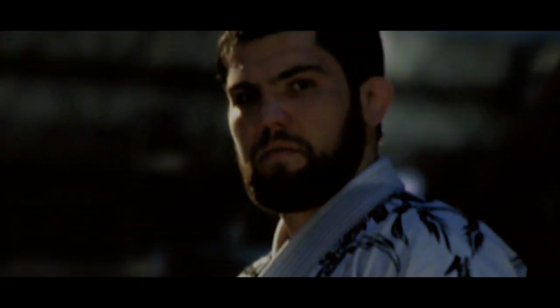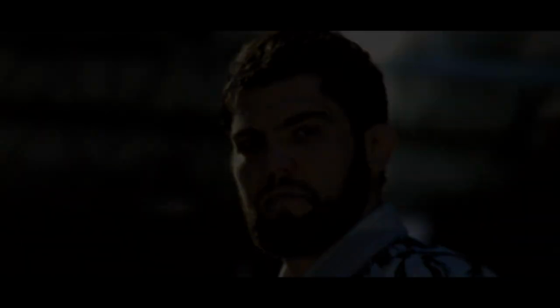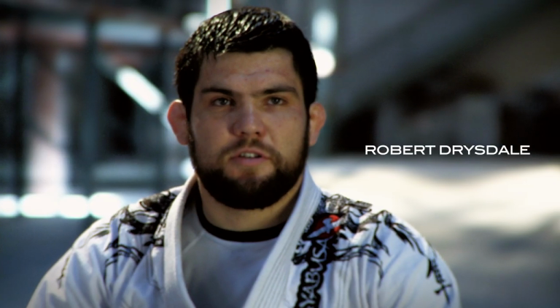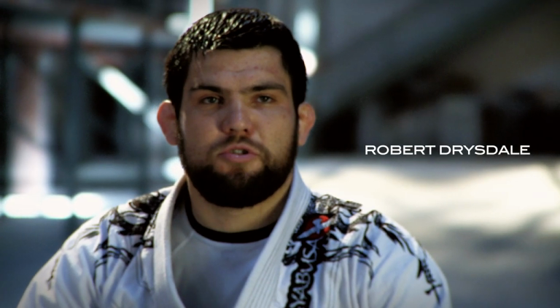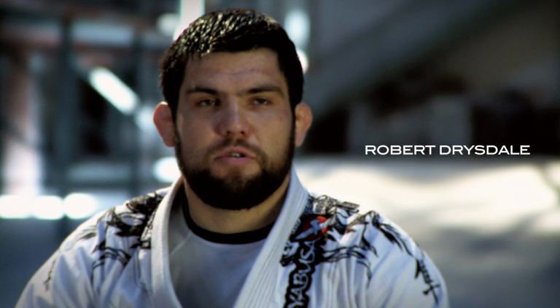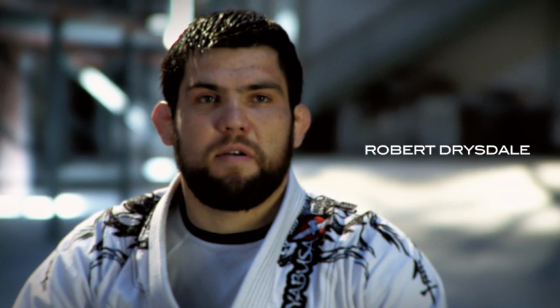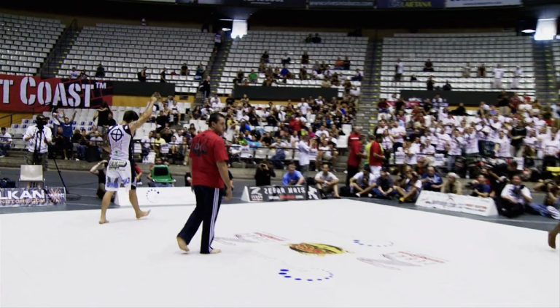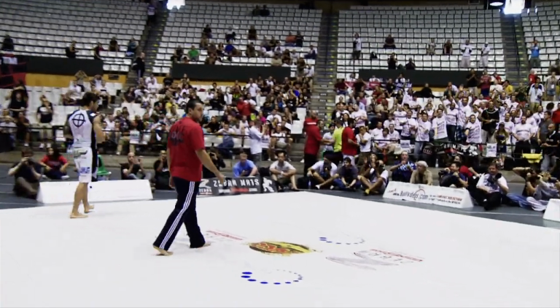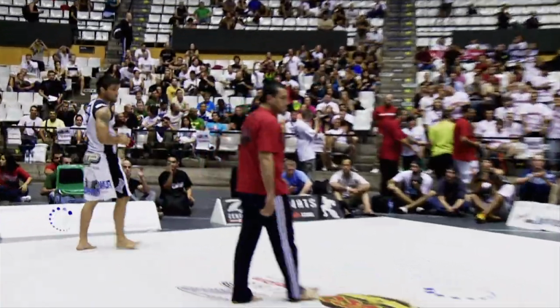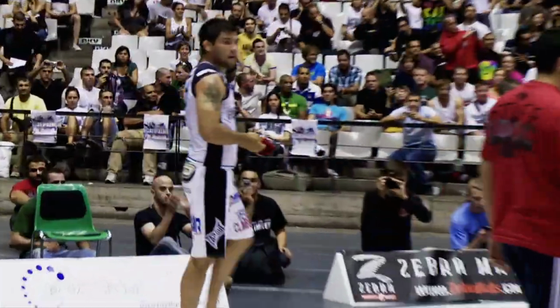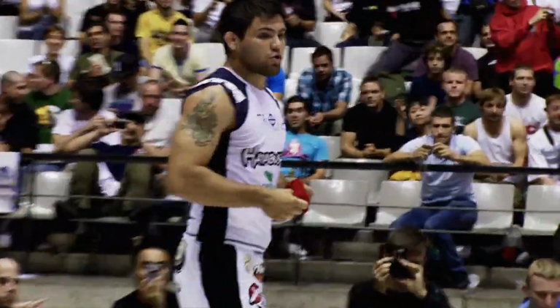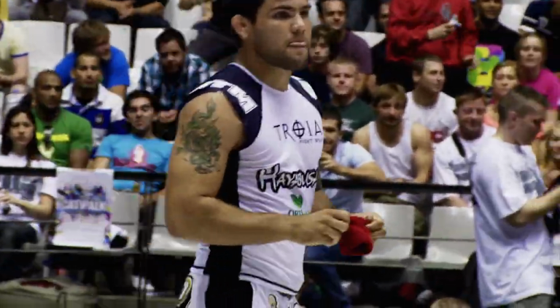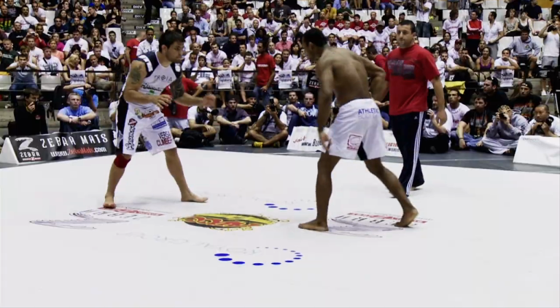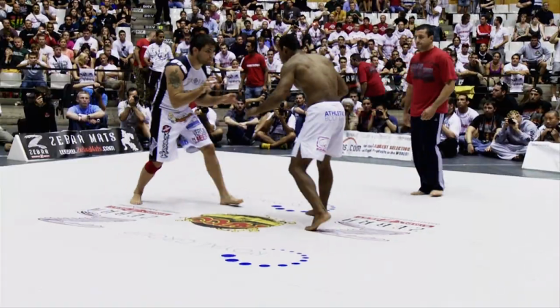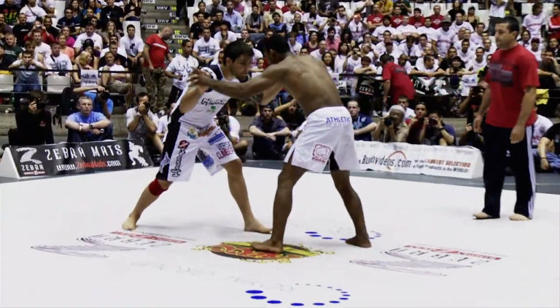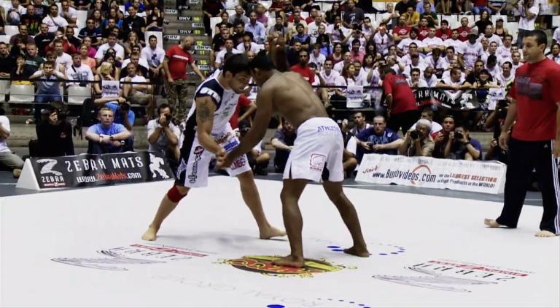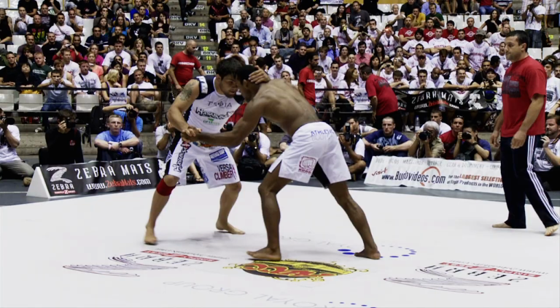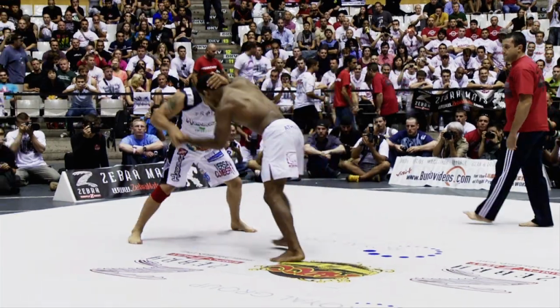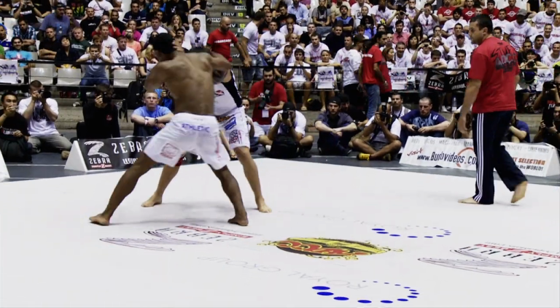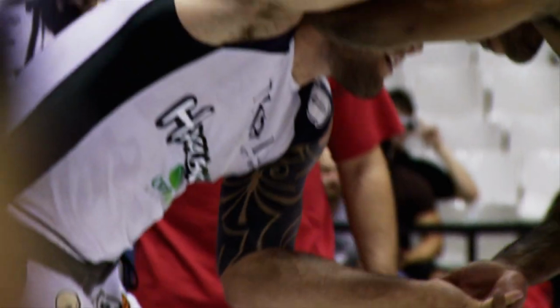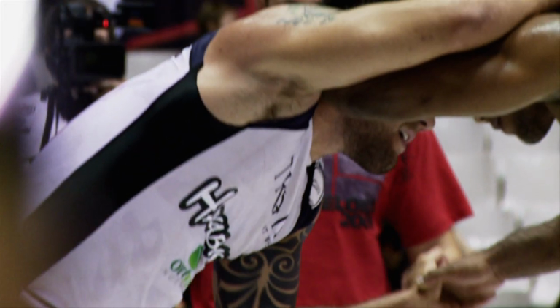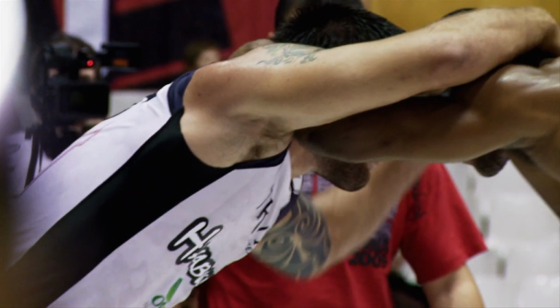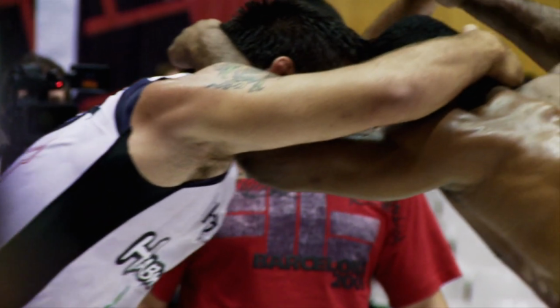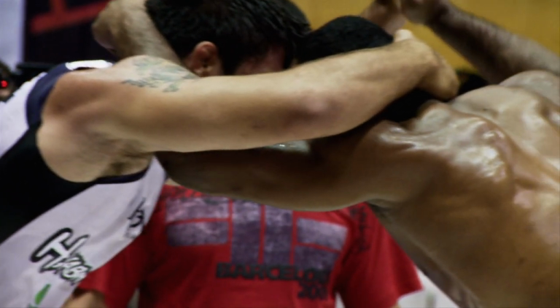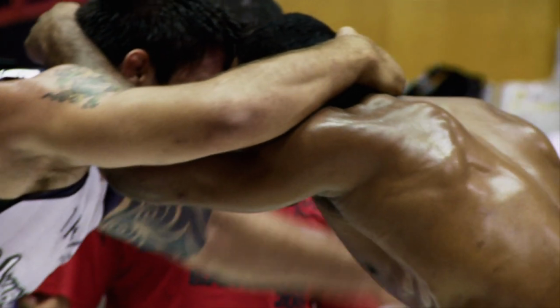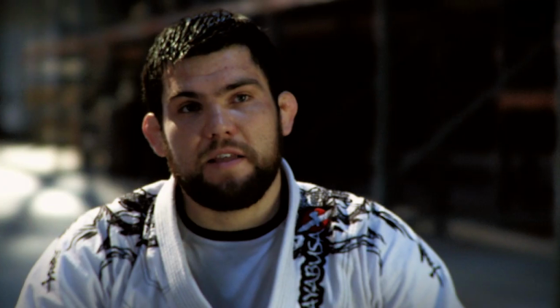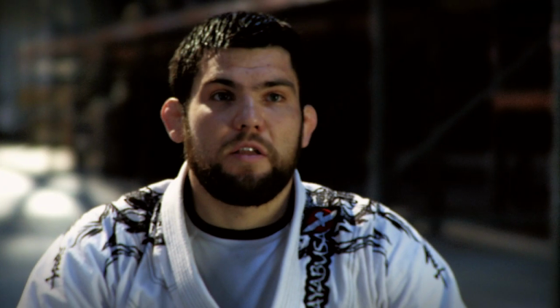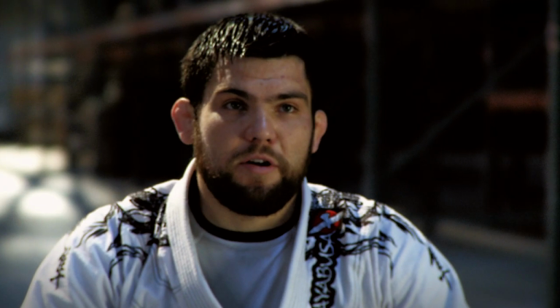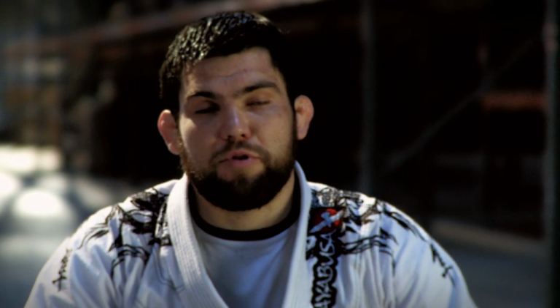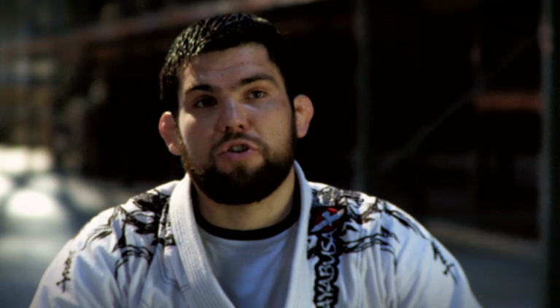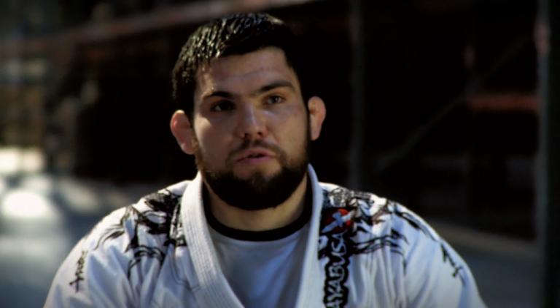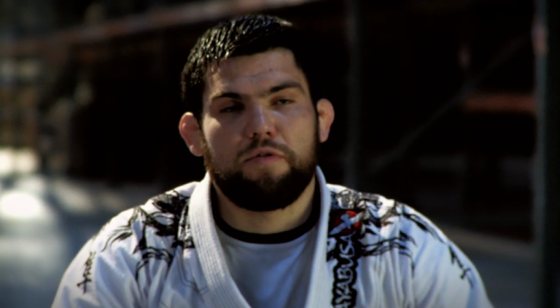My name is Robert Drysdale, and I'm a jiu-jitsu and MMA fighter. I got in touch with Hayabusa about two to three years ago. We decided to work together and cooperate, and I've been giving them some advice on what kind of gis that competitors and practitioners in general are looking for.